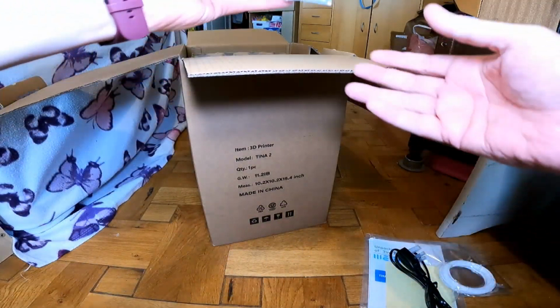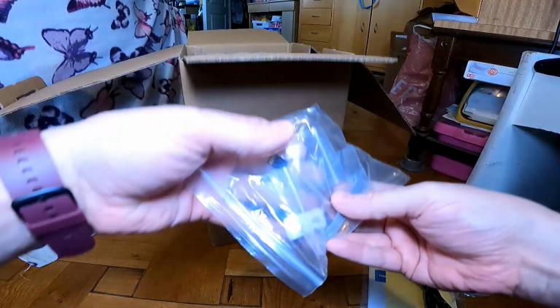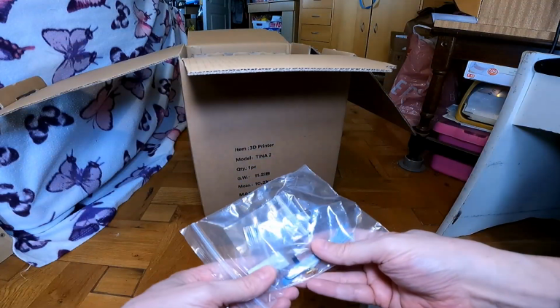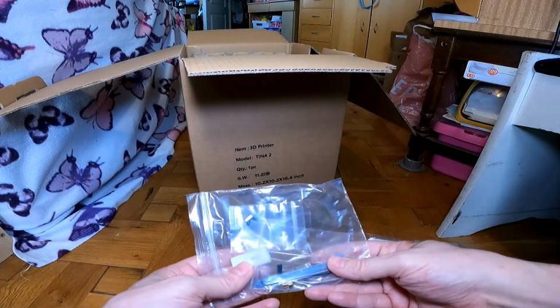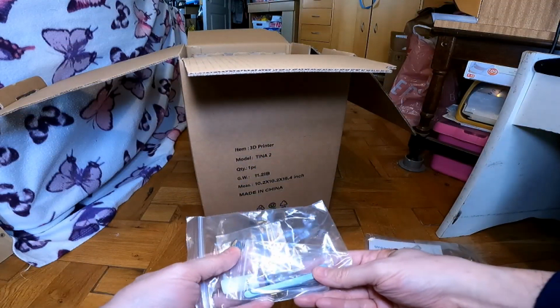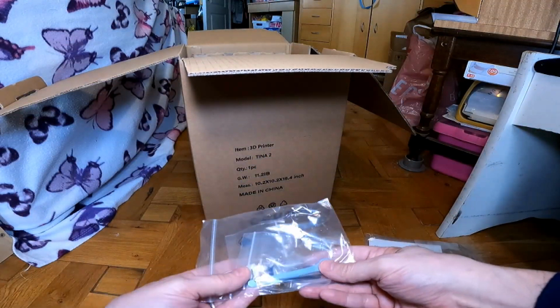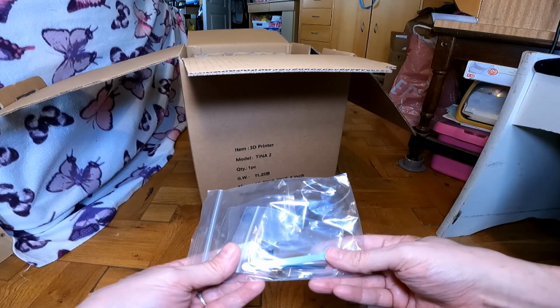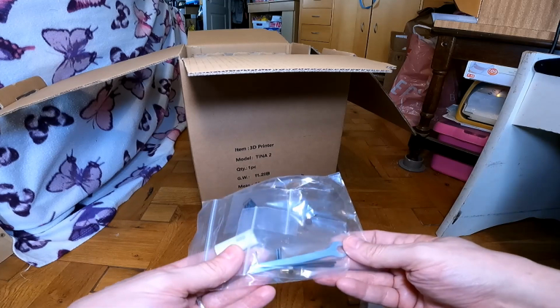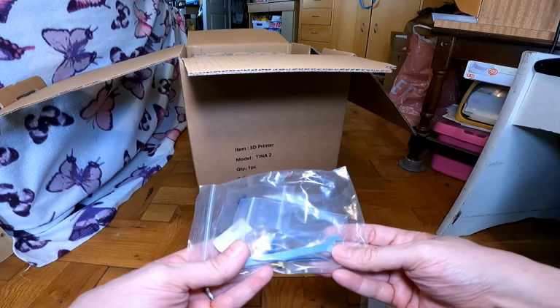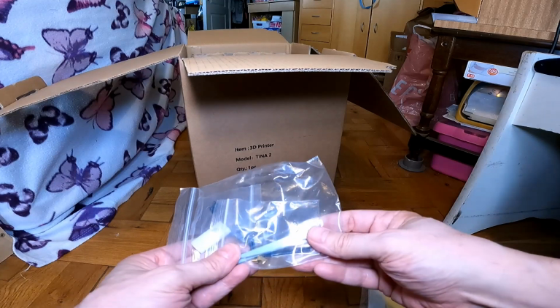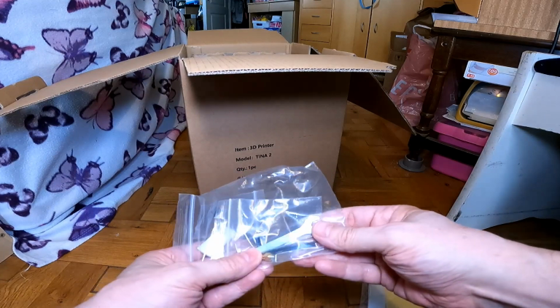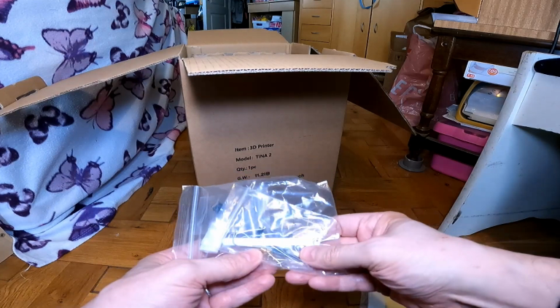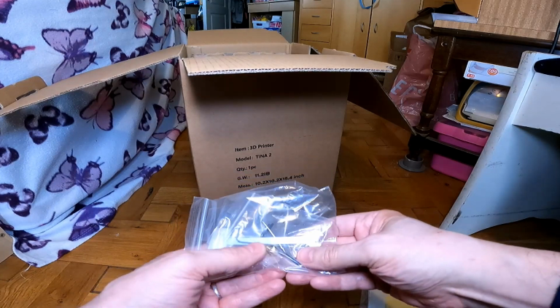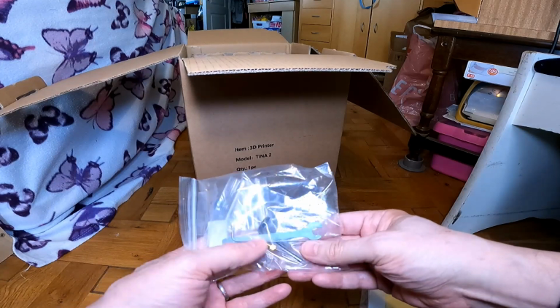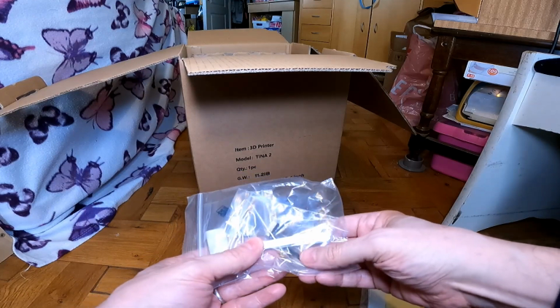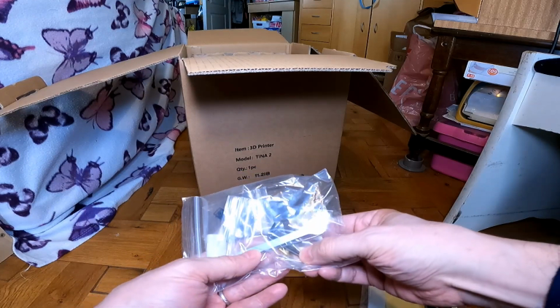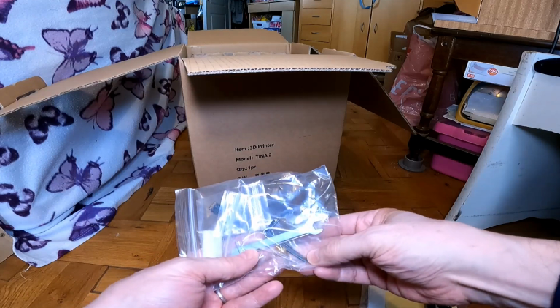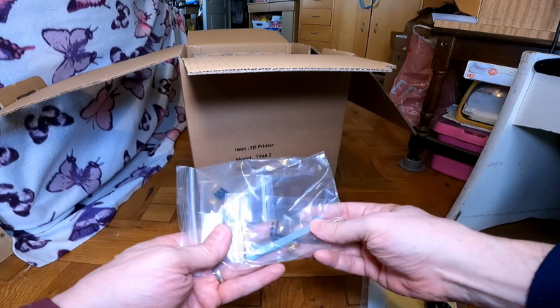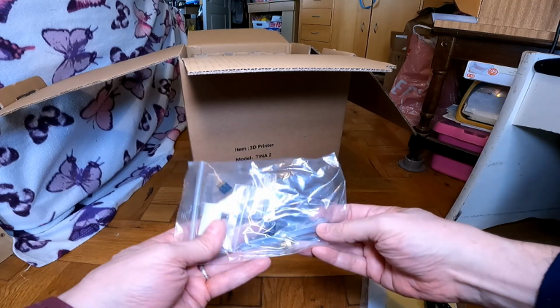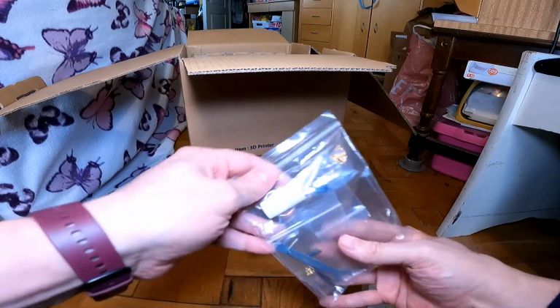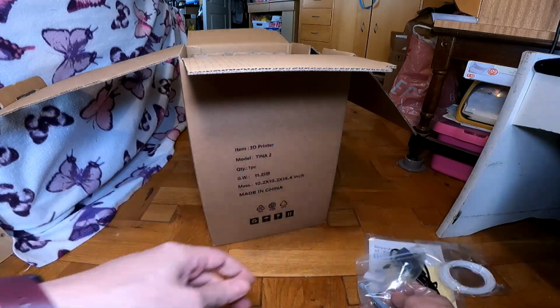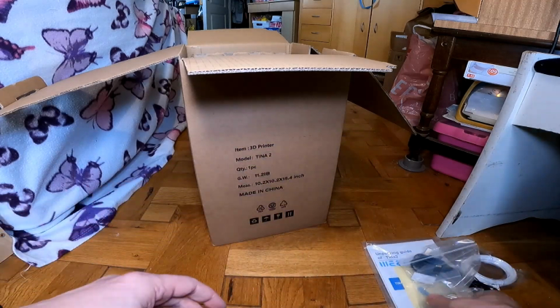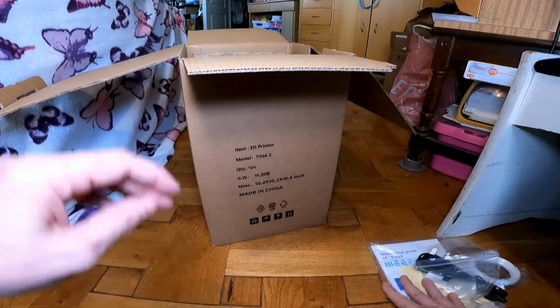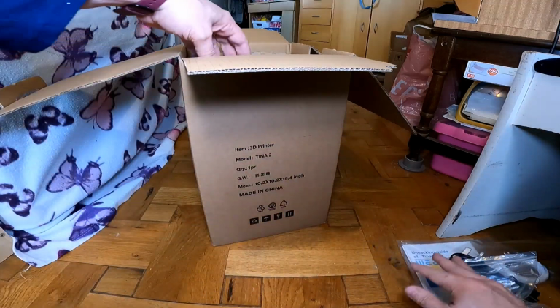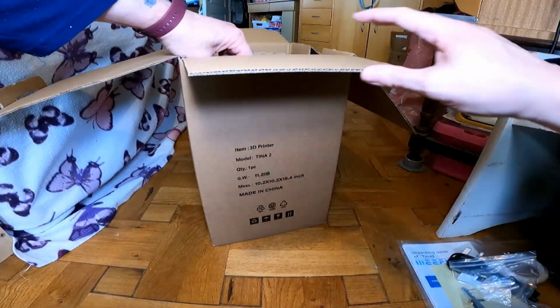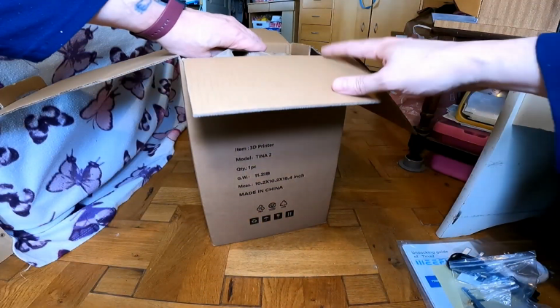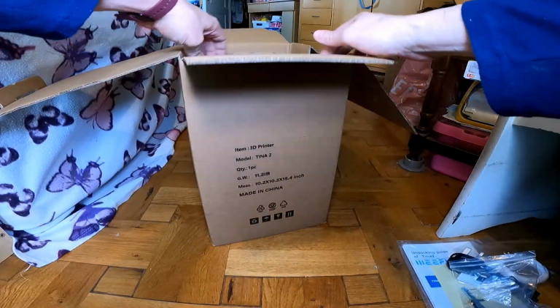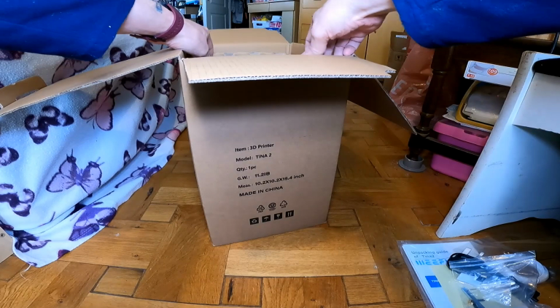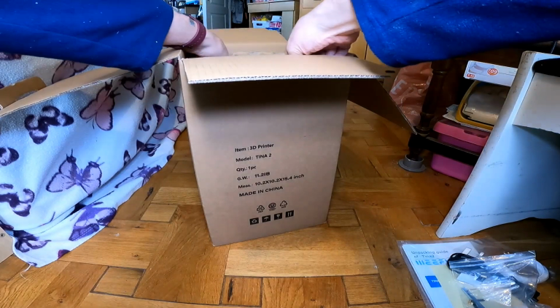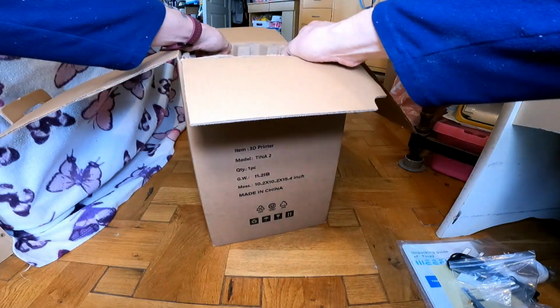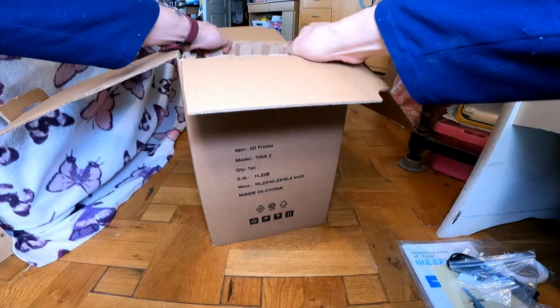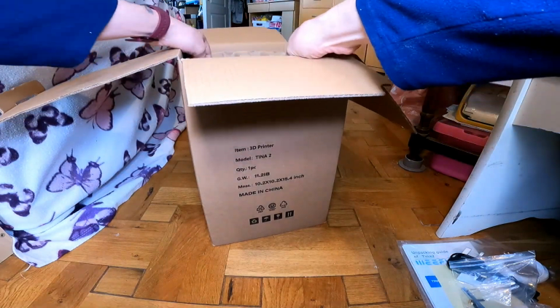And here we've got a micro SD card, card reader, some tools, and a spare nozzle. Also some running keys. This has got corrugated cardboard on the top.